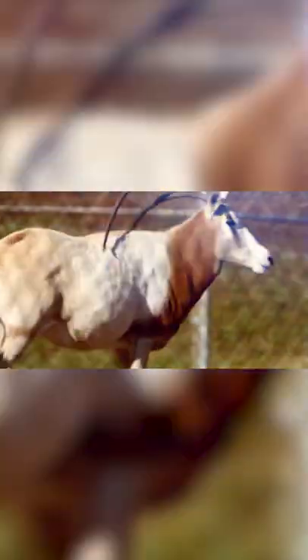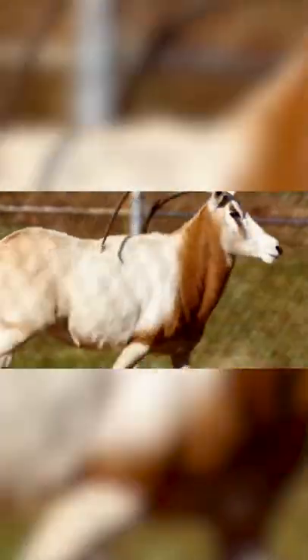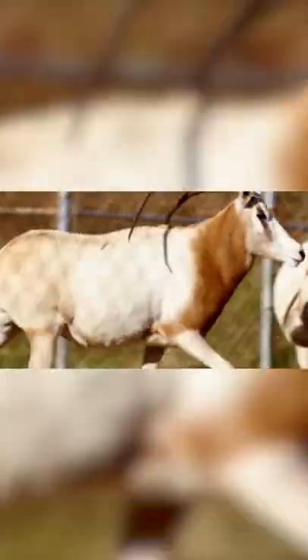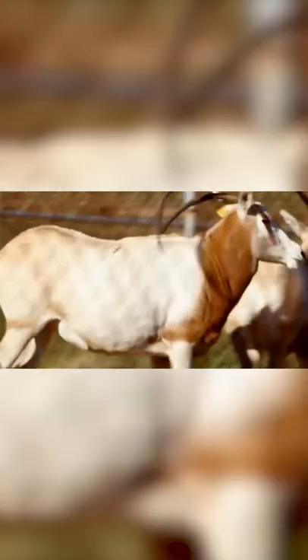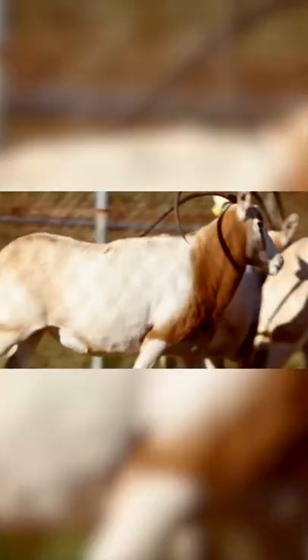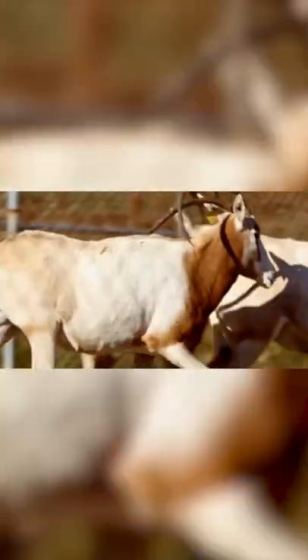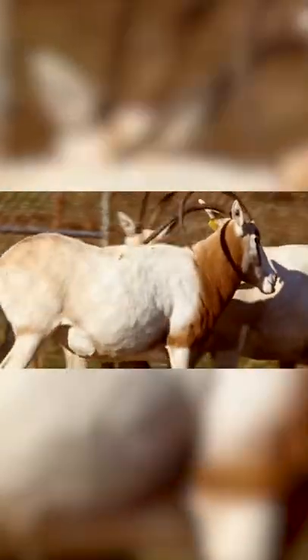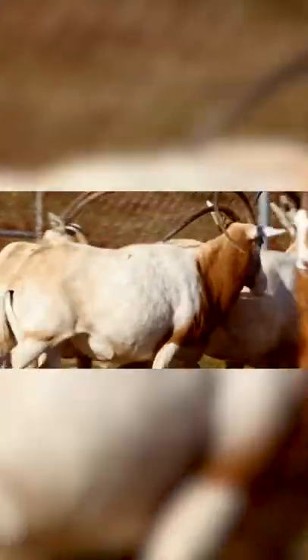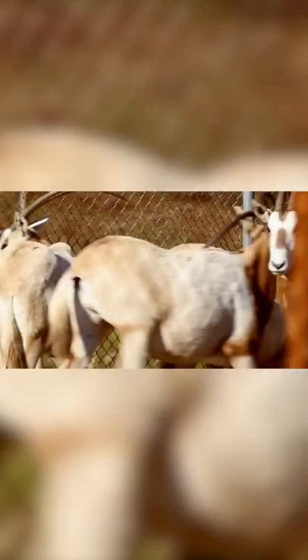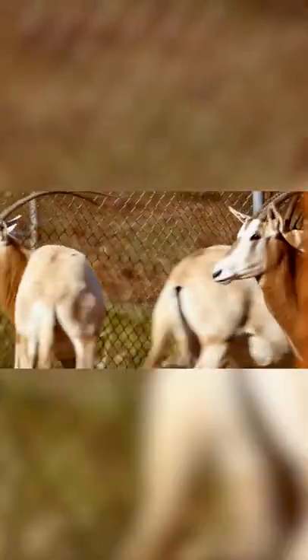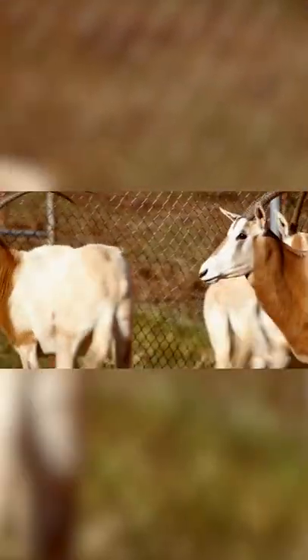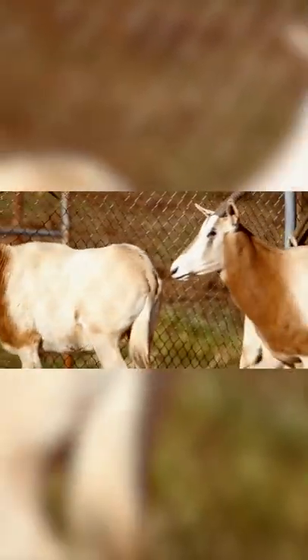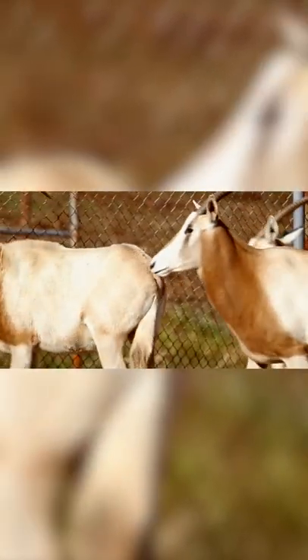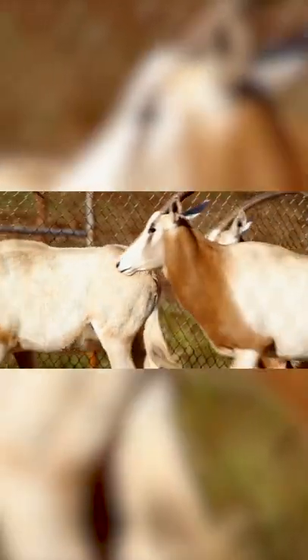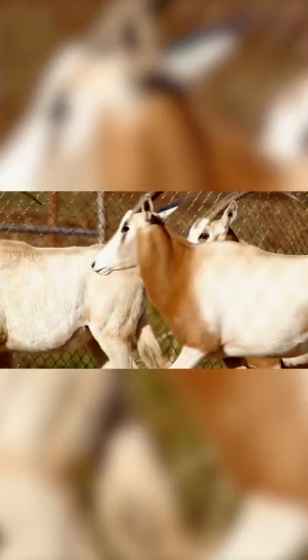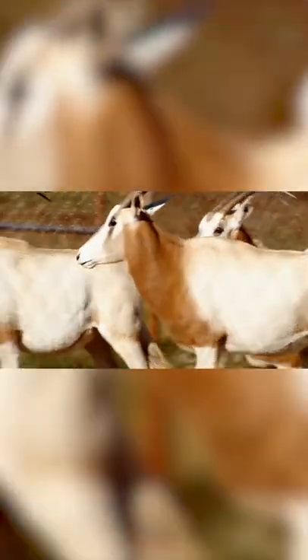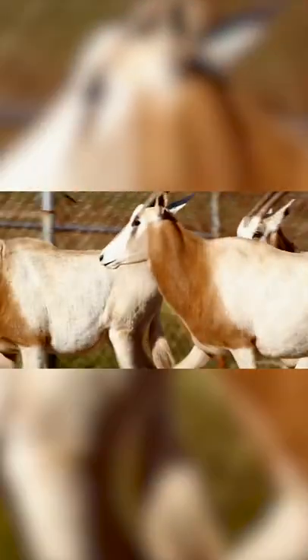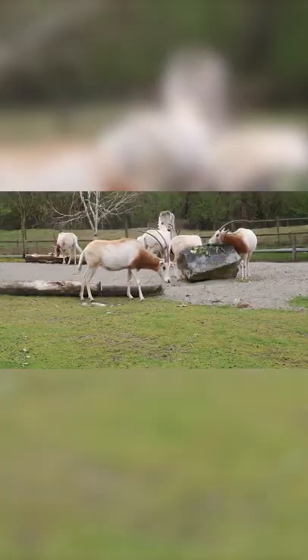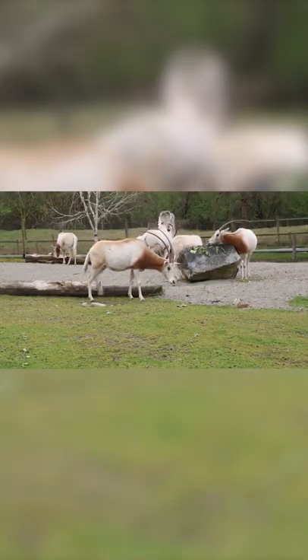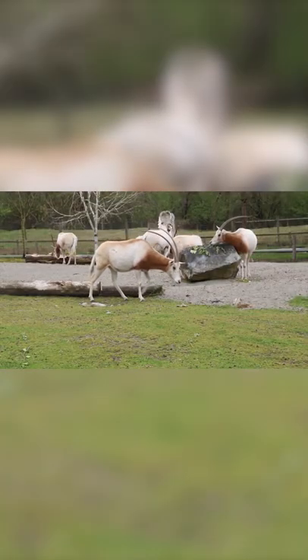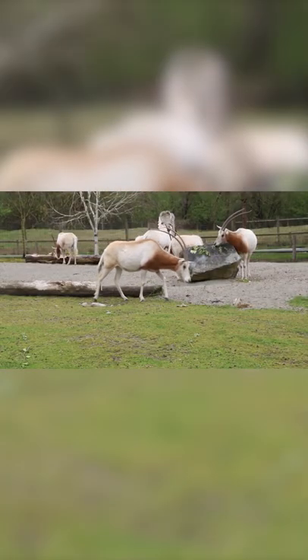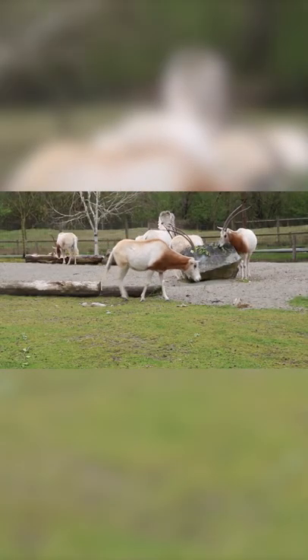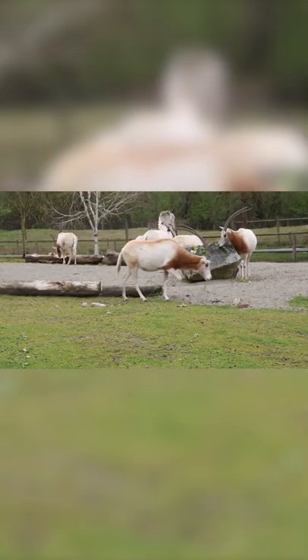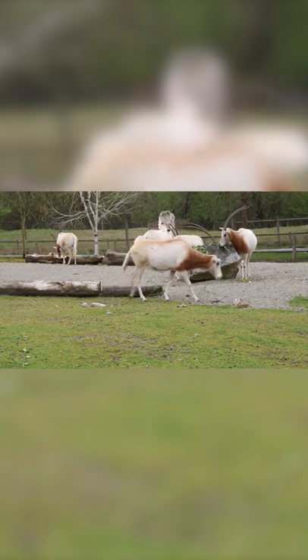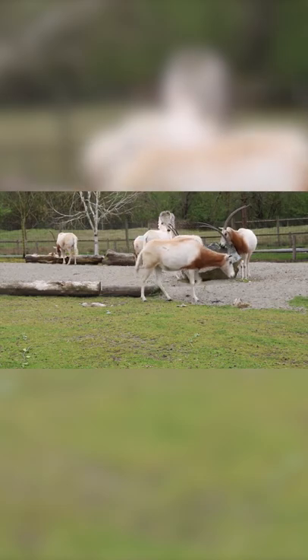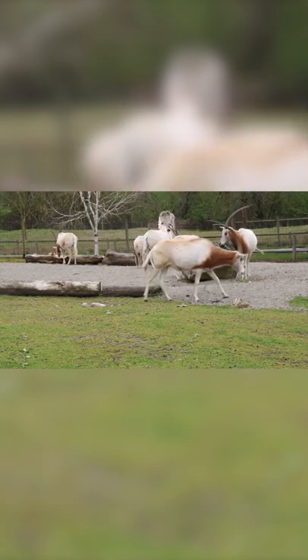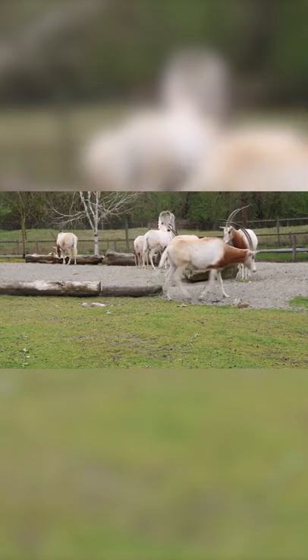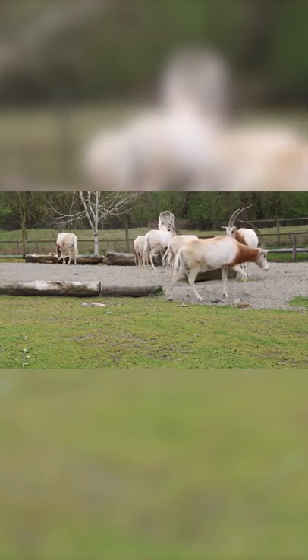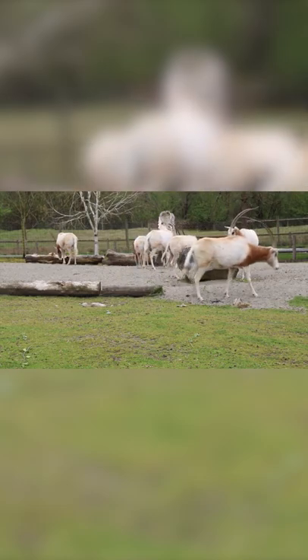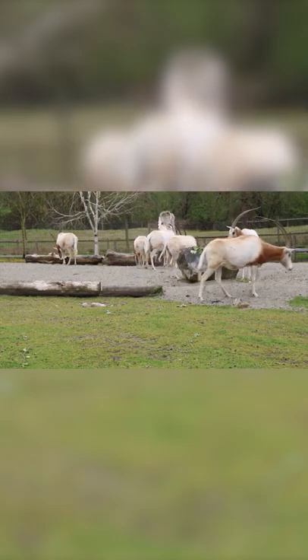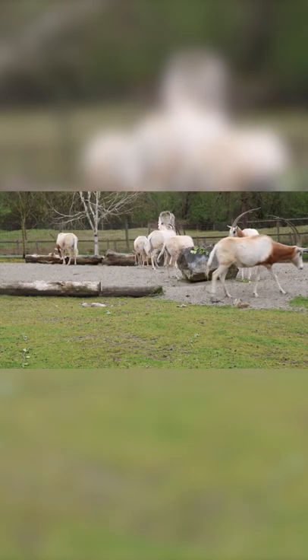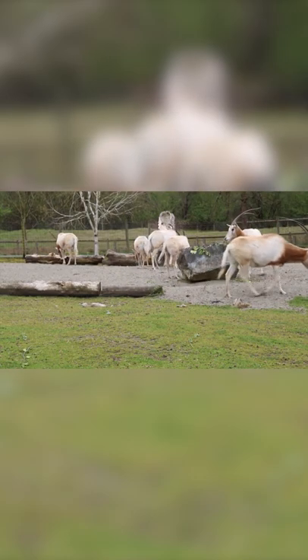Now found only in zoos, the scimitar oryx has completely lost its numbers in the wild, owing to its large, beautiful horns rather than its meat.